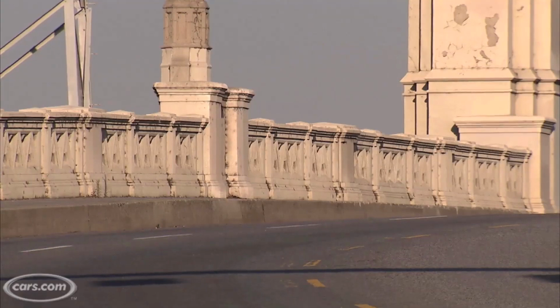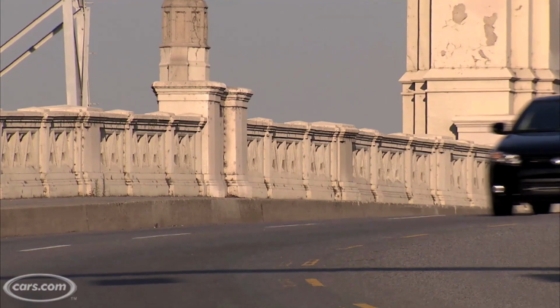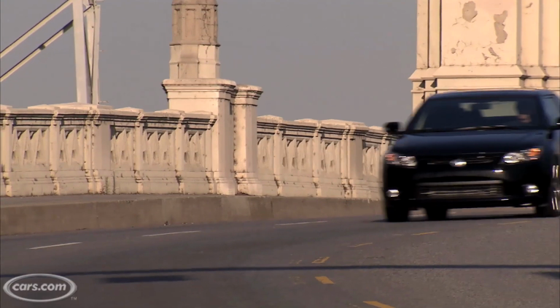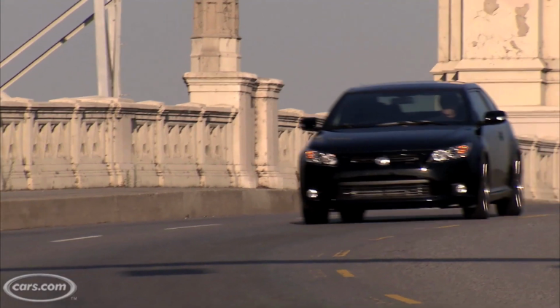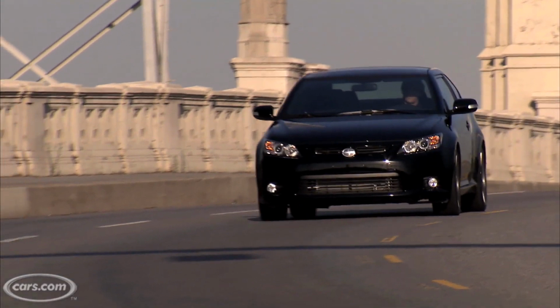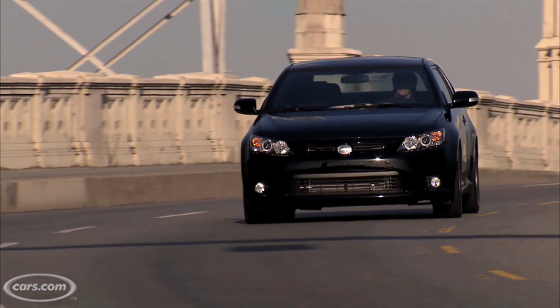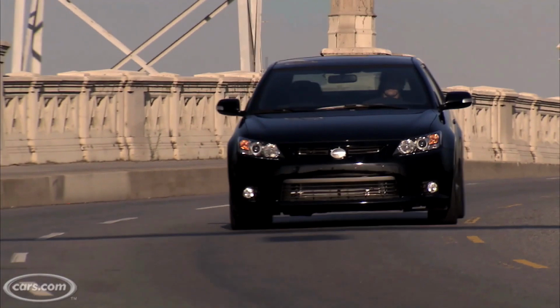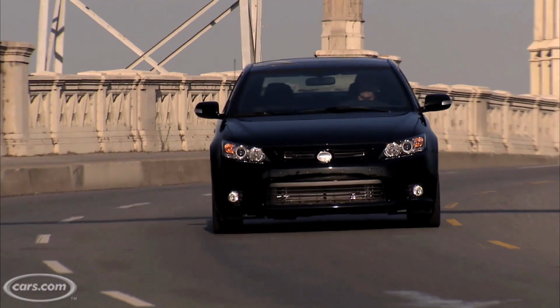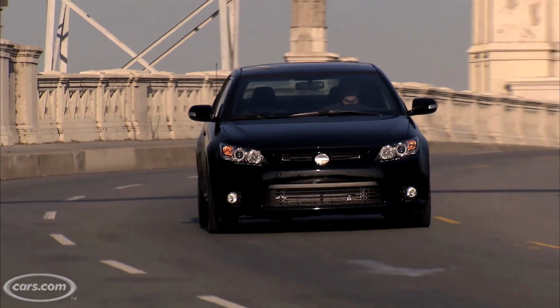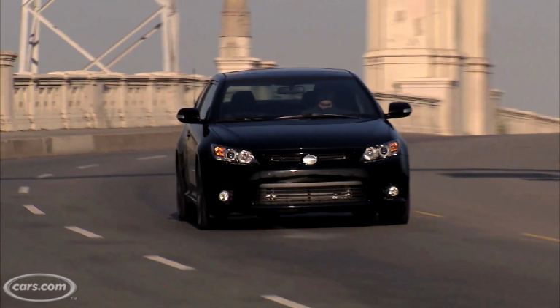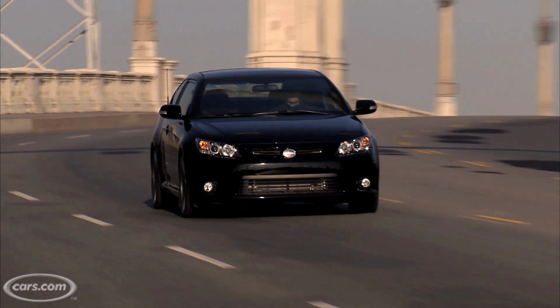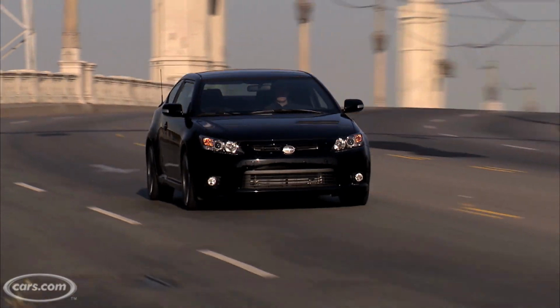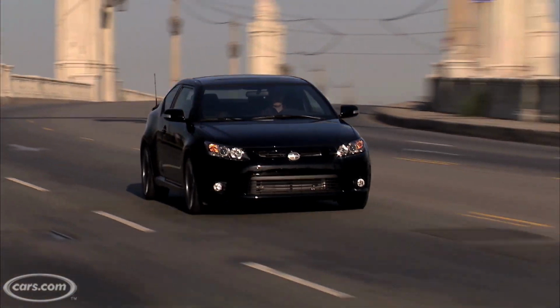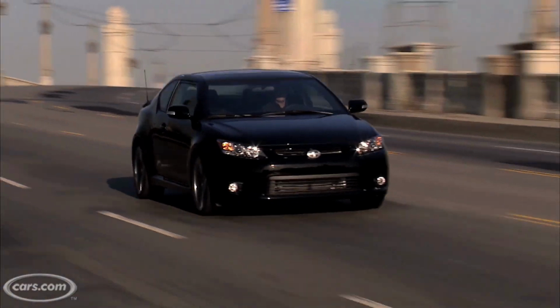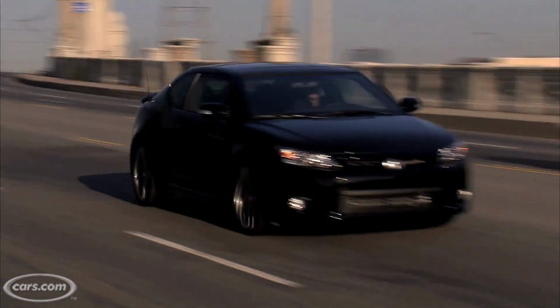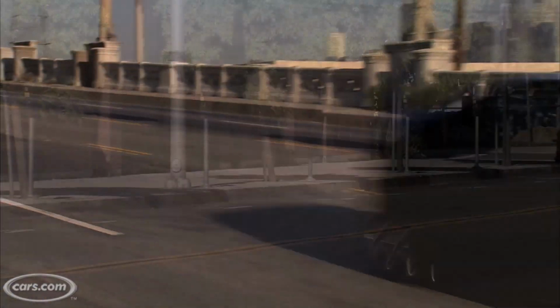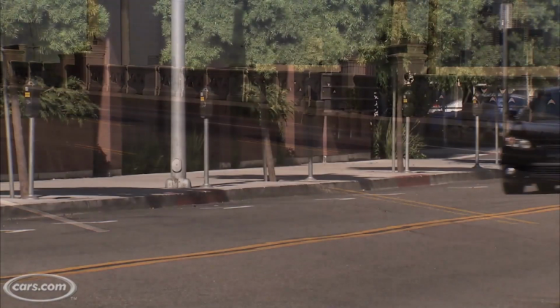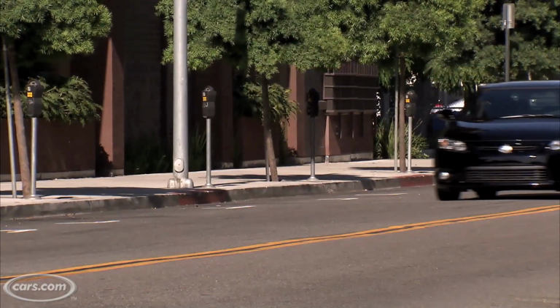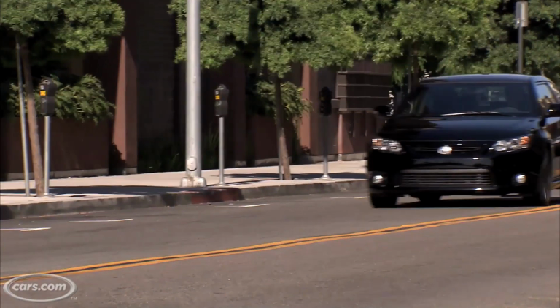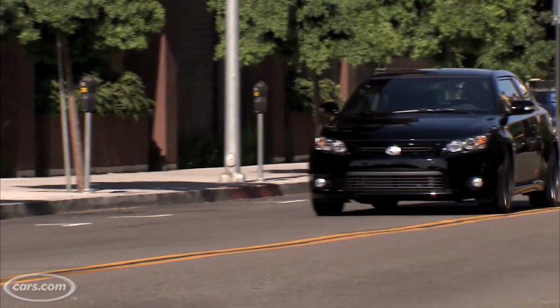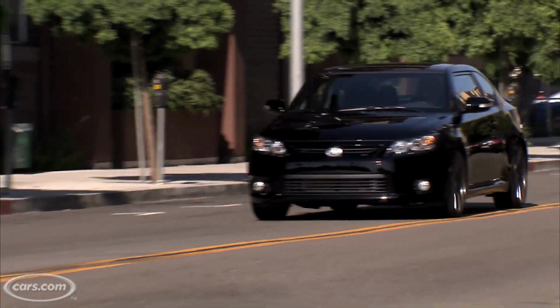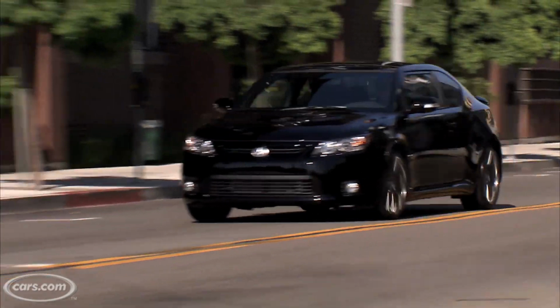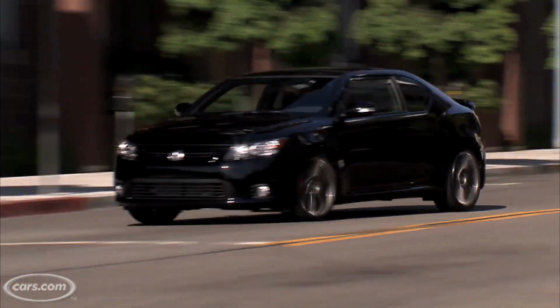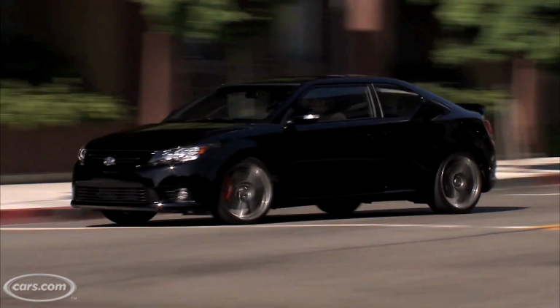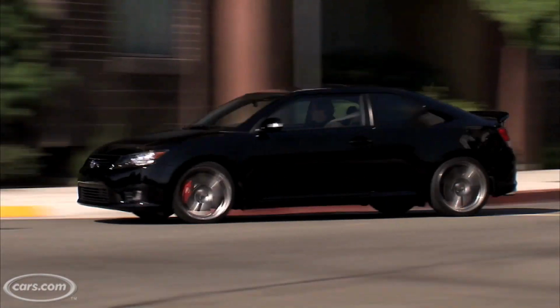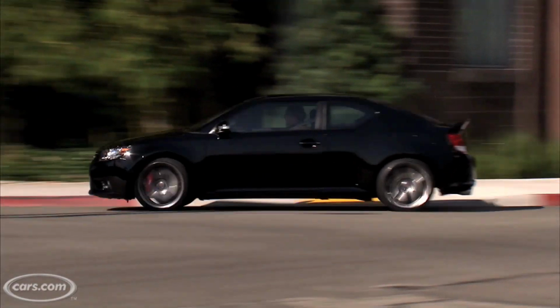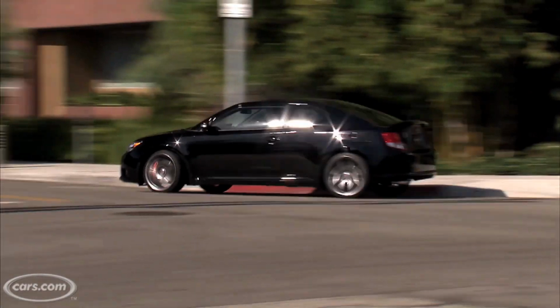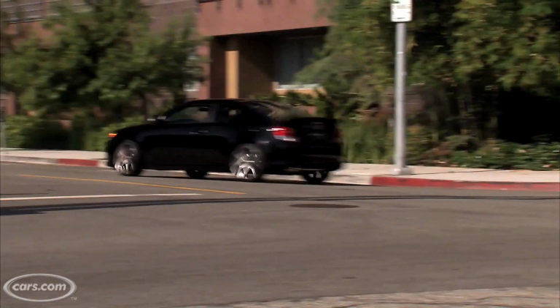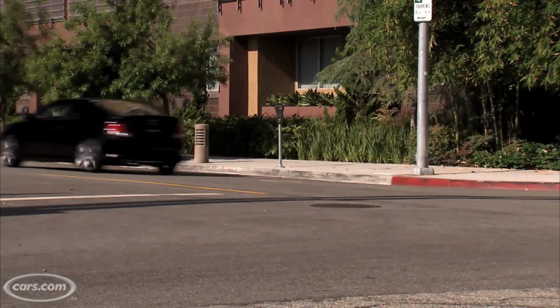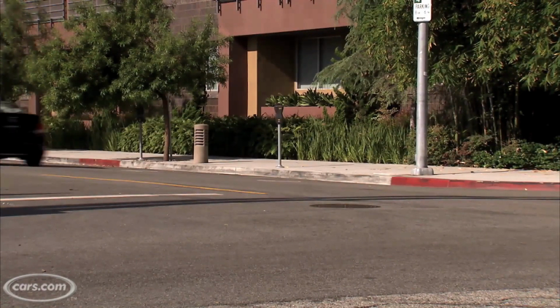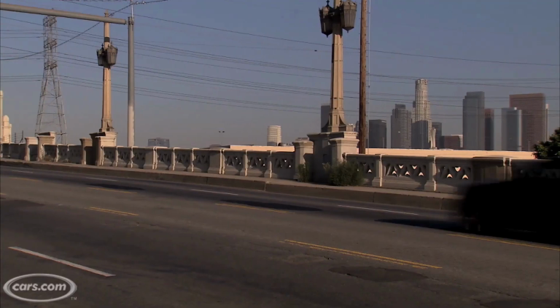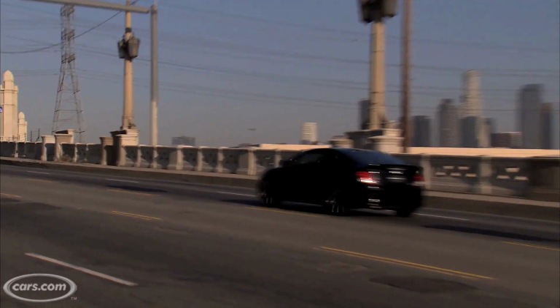We checked out the car when it was introduced on video at the 2010 New York Auto Show, so be sure to check that out. We've had a chance to drive it now, and for a sub $20,000 affordable four-cylinder car, it gets up and goes pretty nicely. There's a nice drivetrain there under the hood.